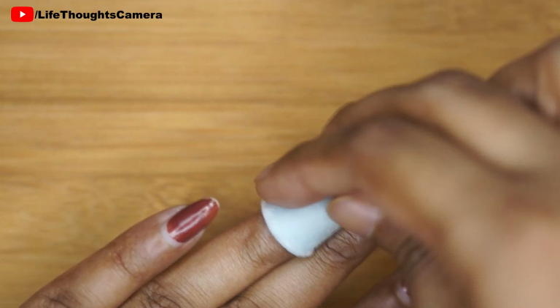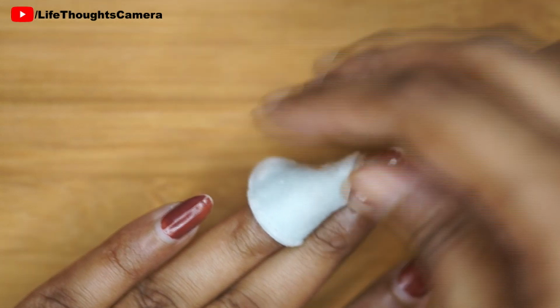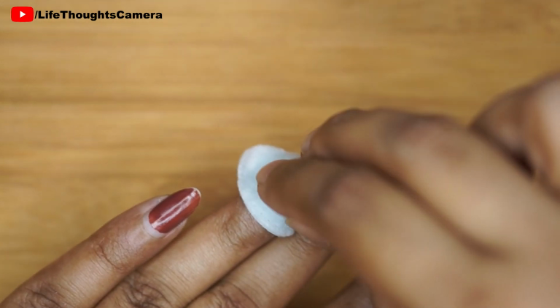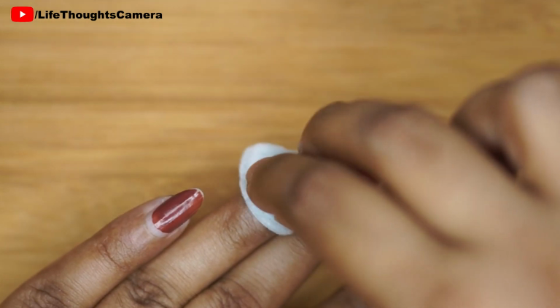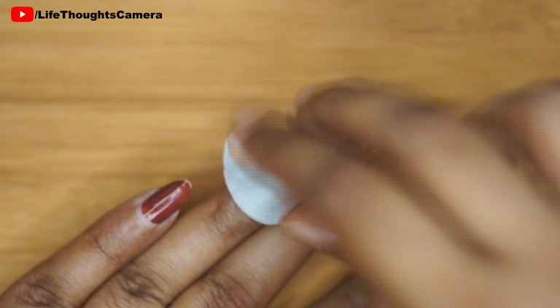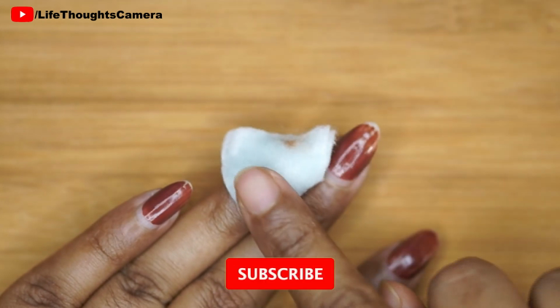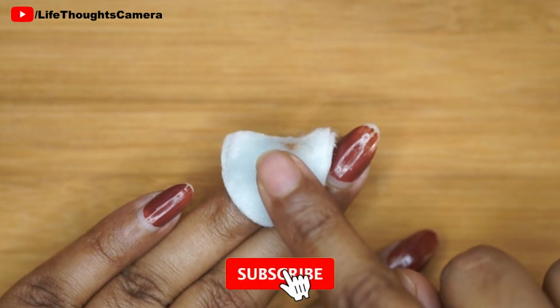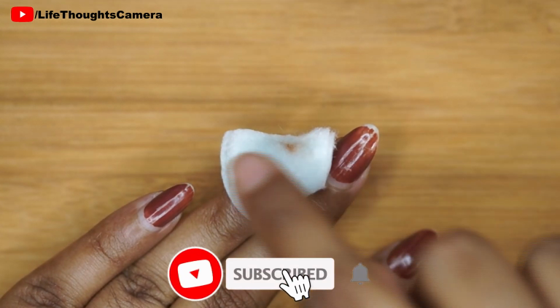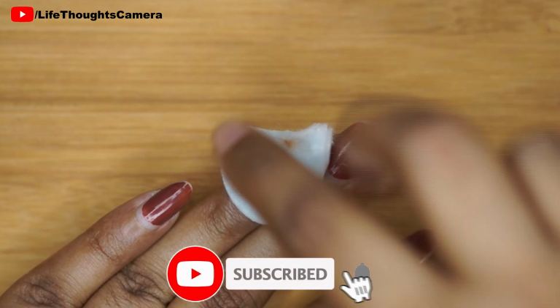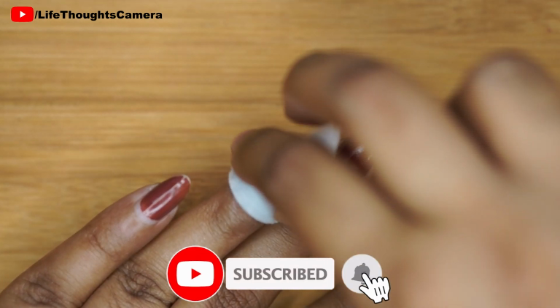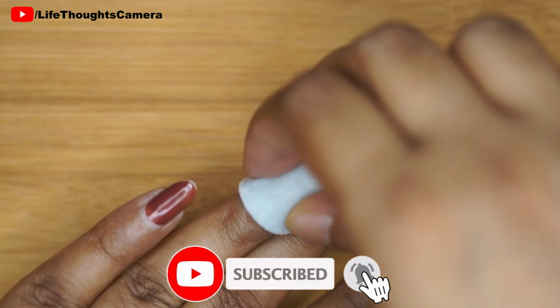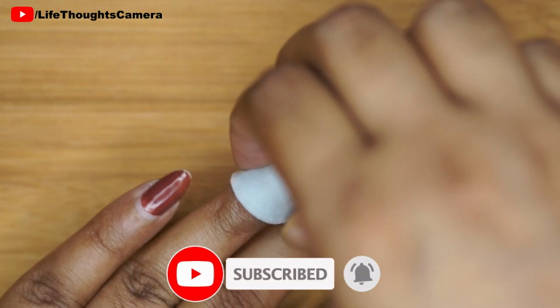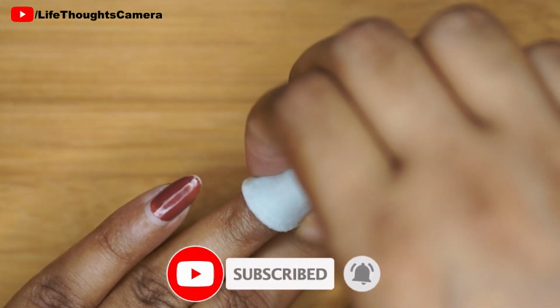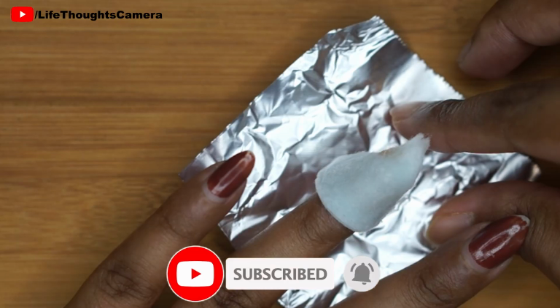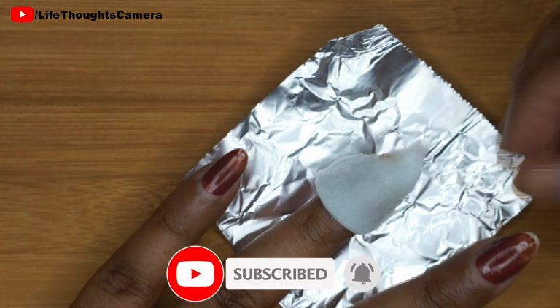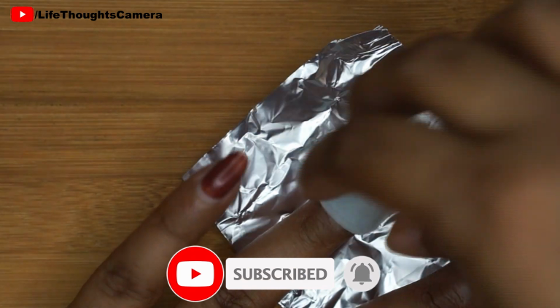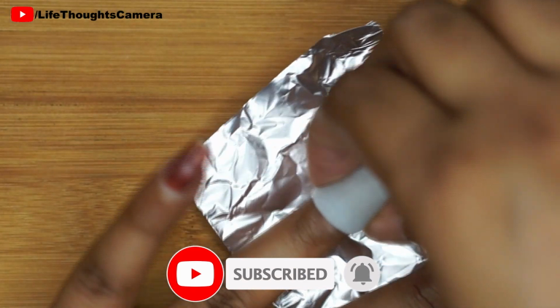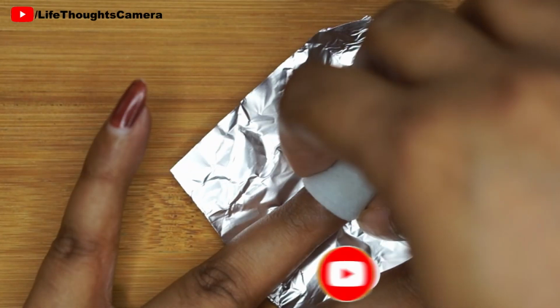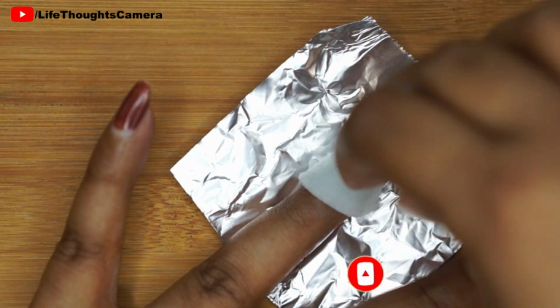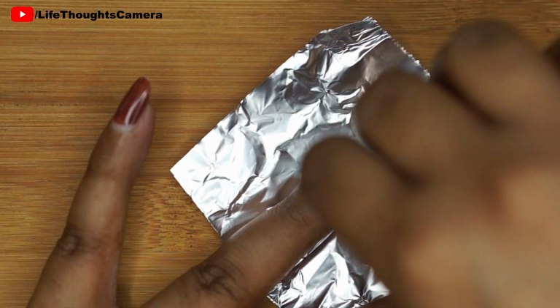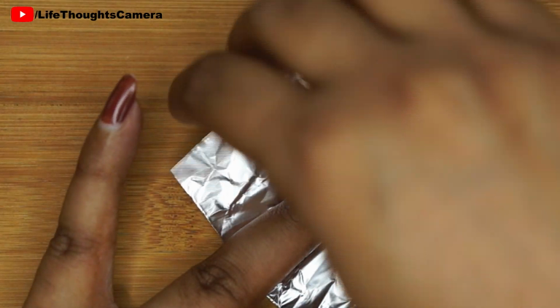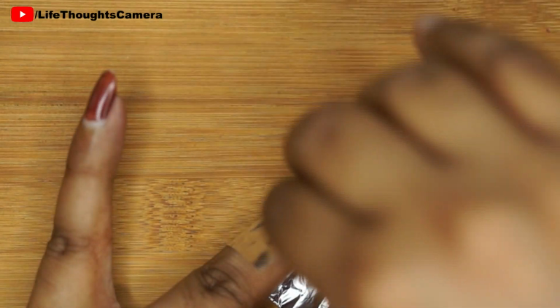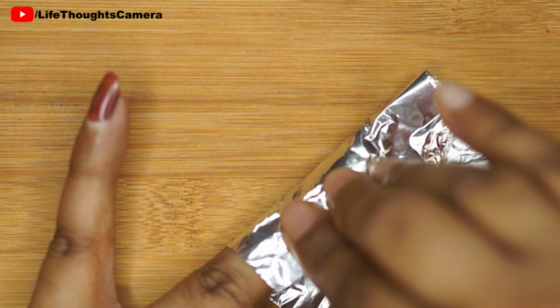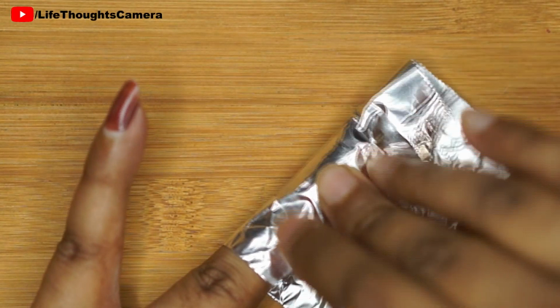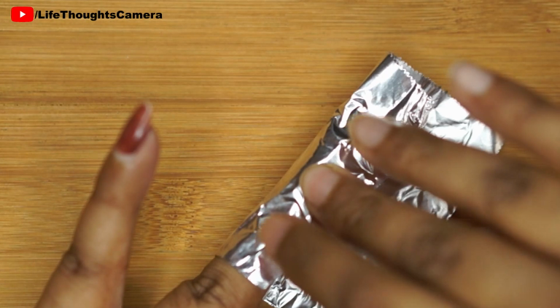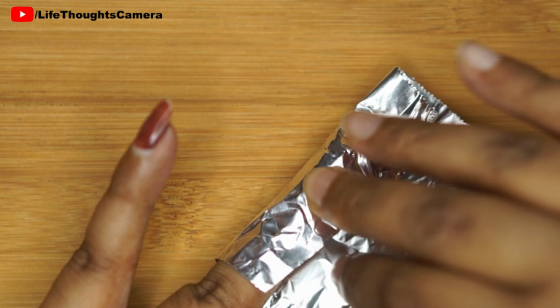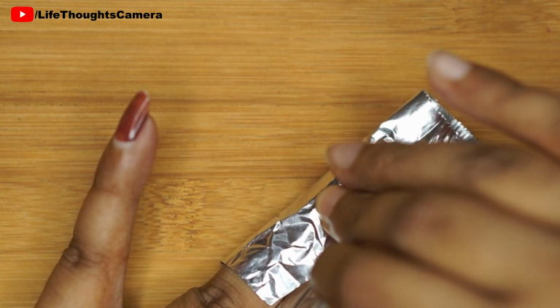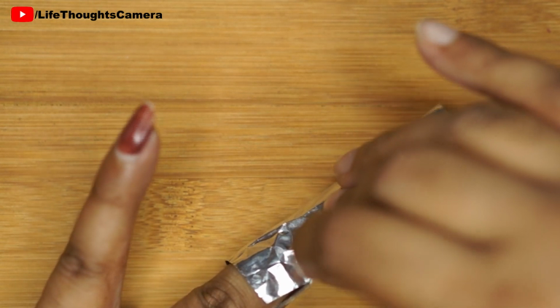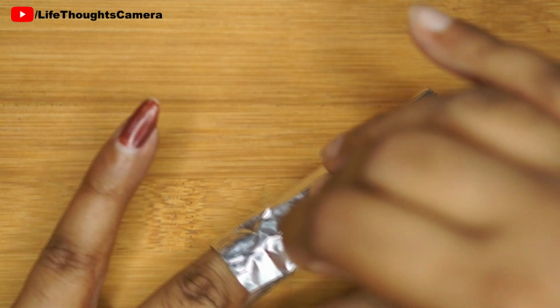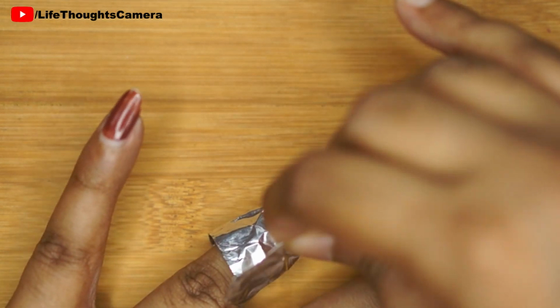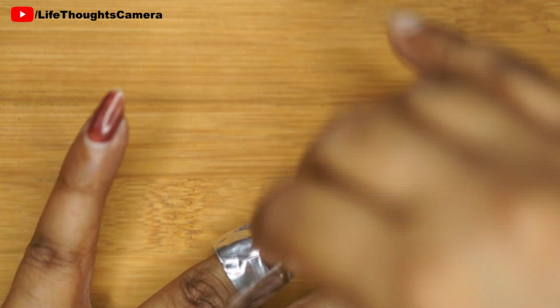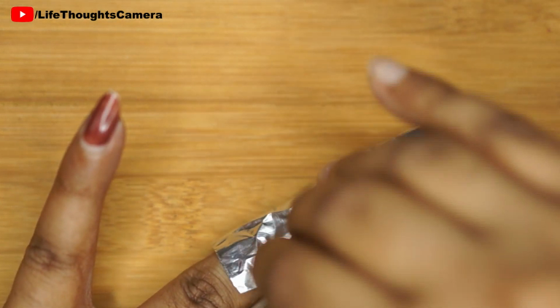I place the cotton on my nail and tap it lightly to make sure that the cotton is touching the entire nail surface, then finish by wrapping with aluminium foil. I'm wrapping this aluminium foil around my finger to prevent the nail polish remover from evaporating.